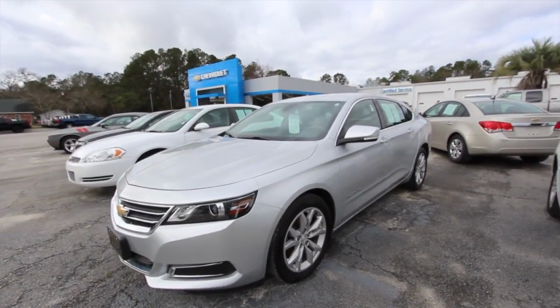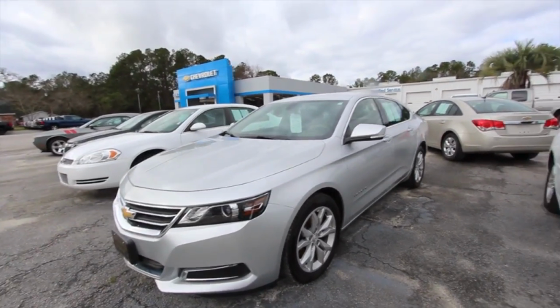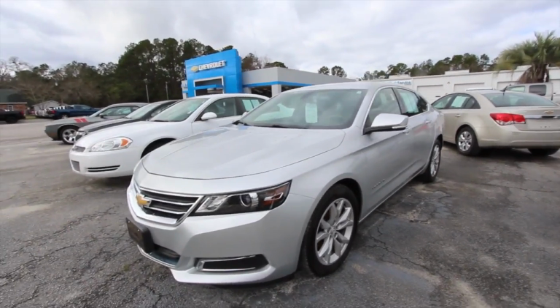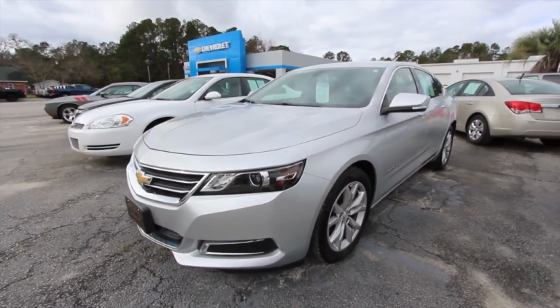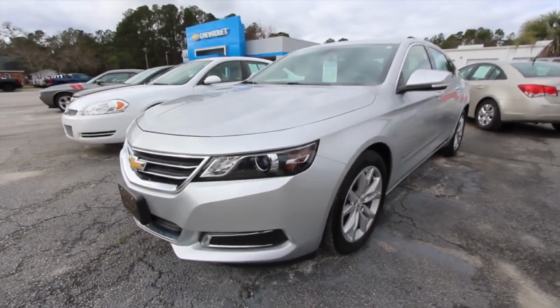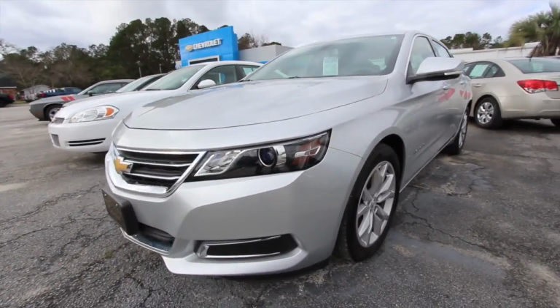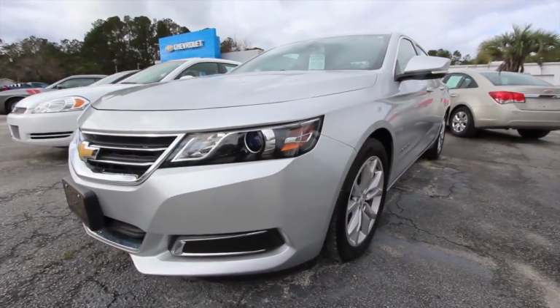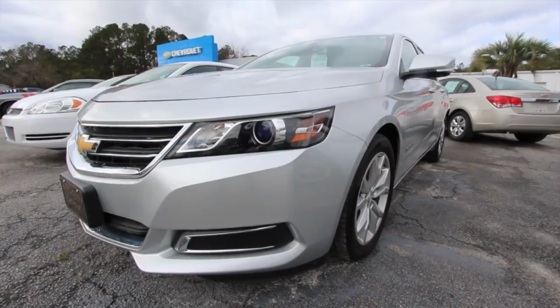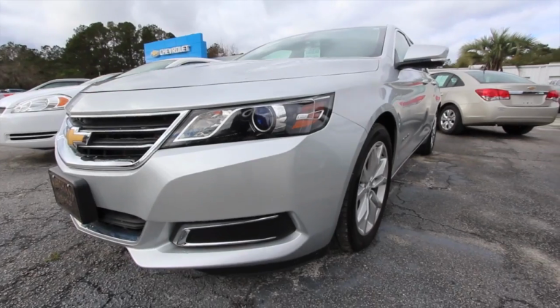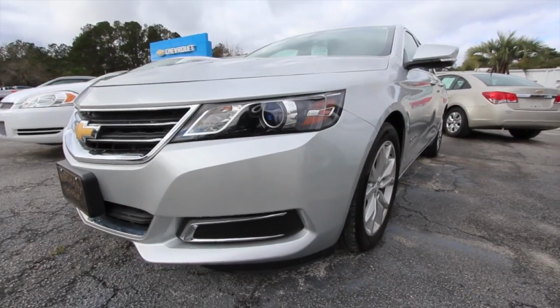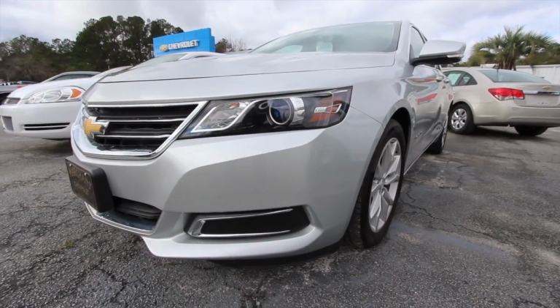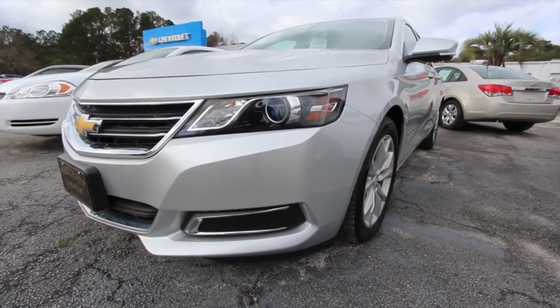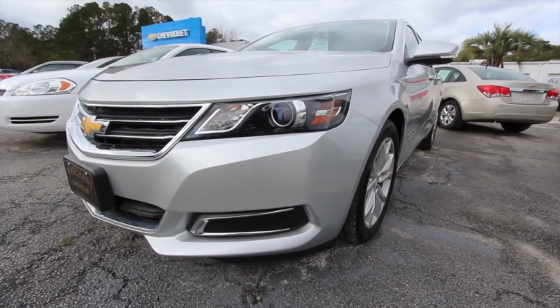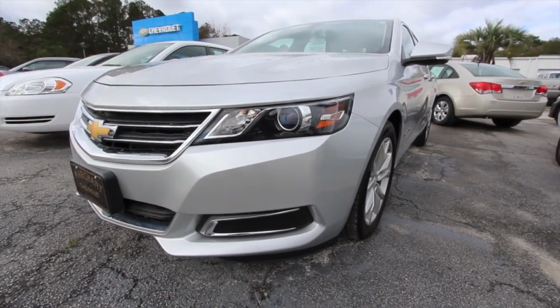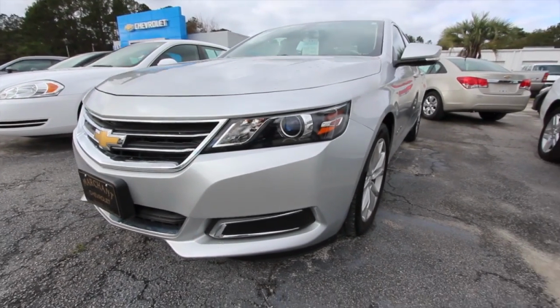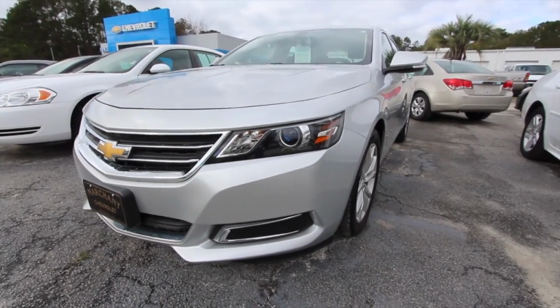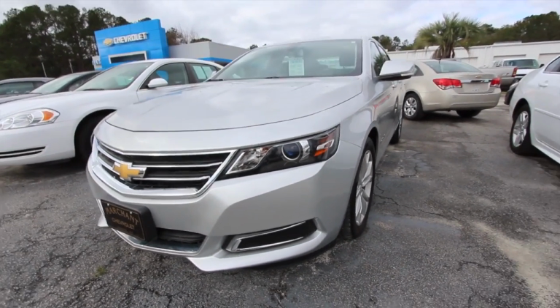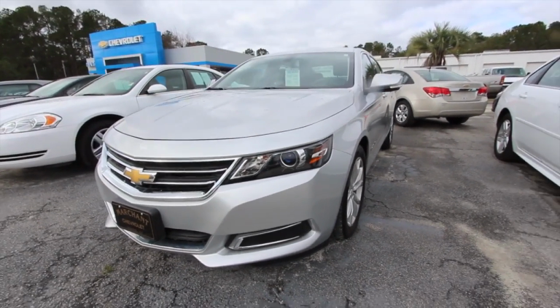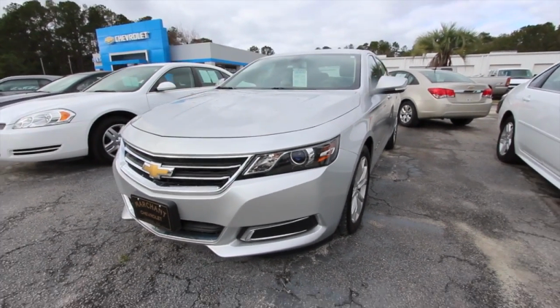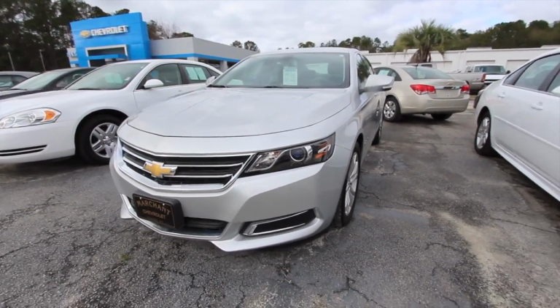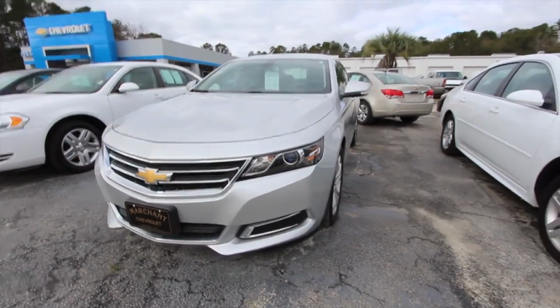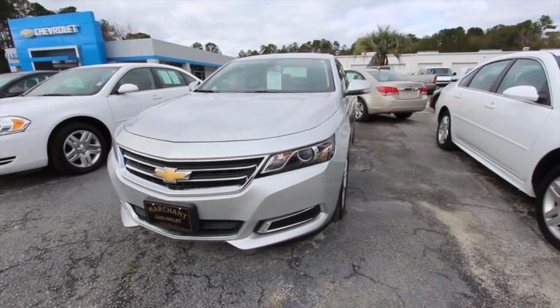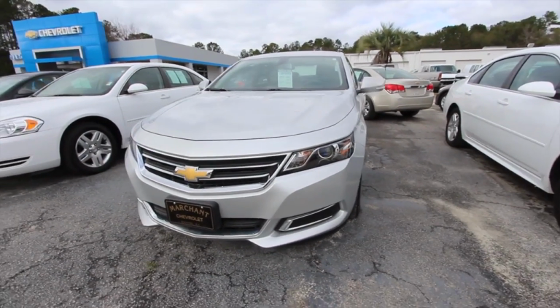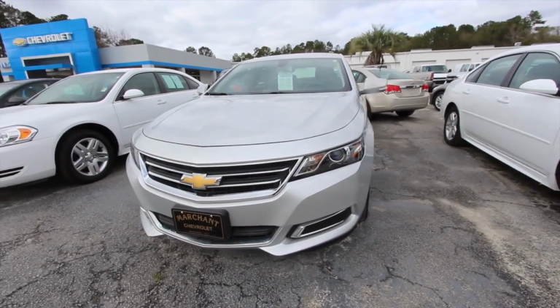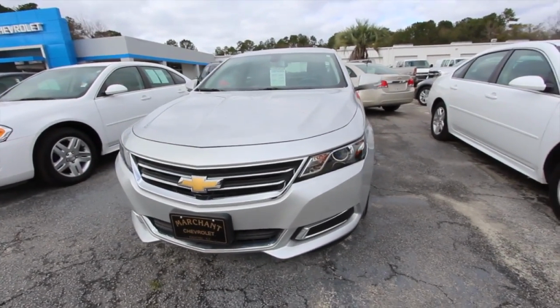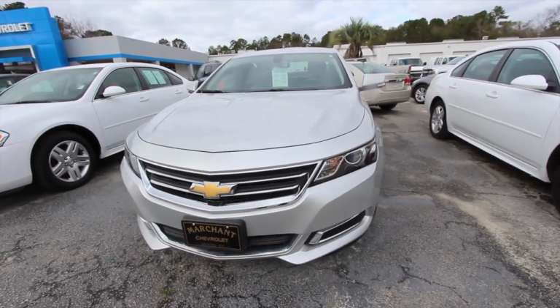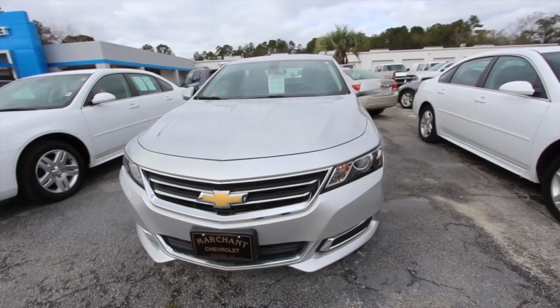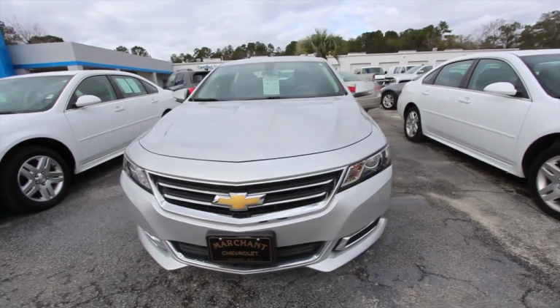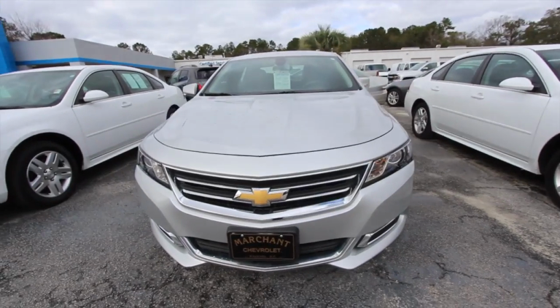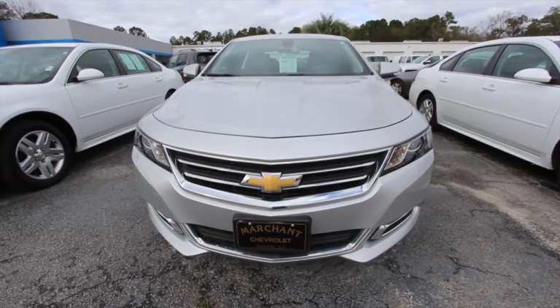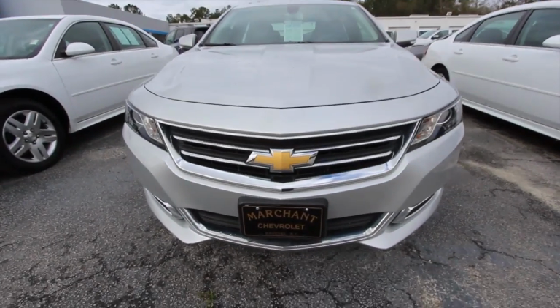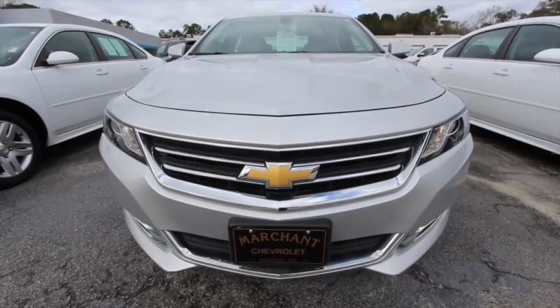Today we're looking at a pre-owned Impala, silver in color. I'll do a look at the specs and, most importantly, see what the pricing and mileage is on this particular model.